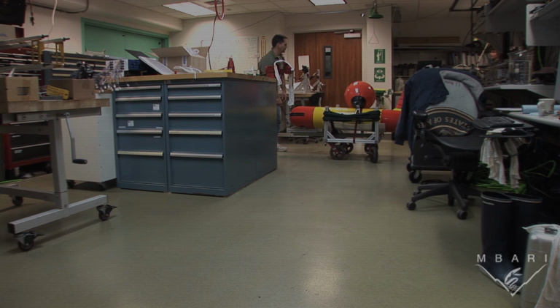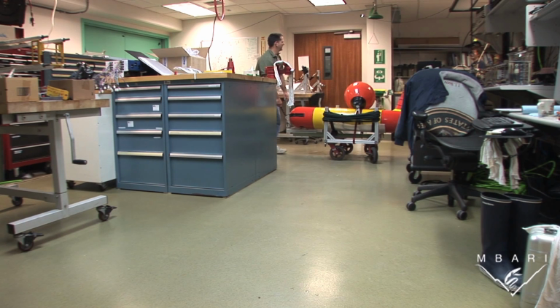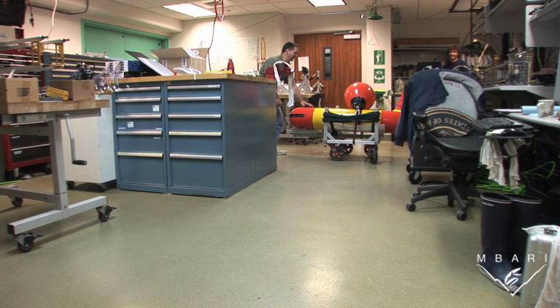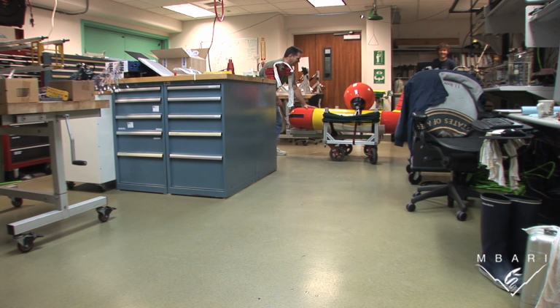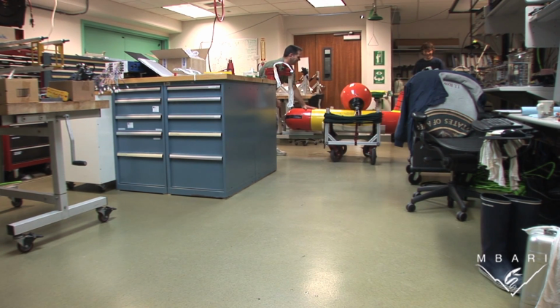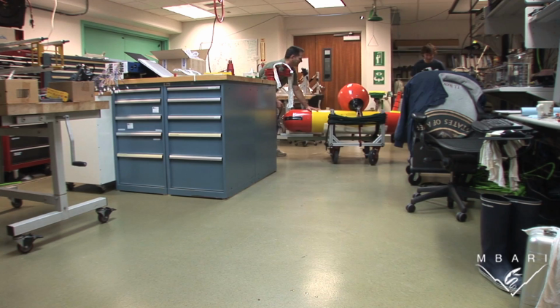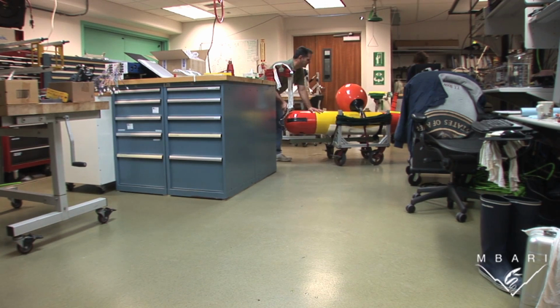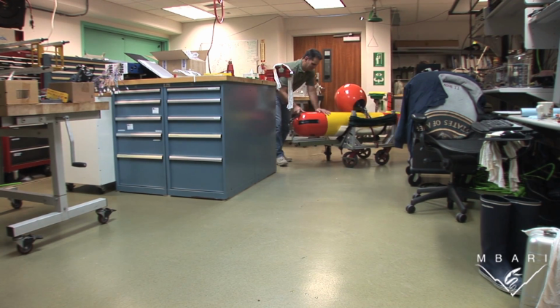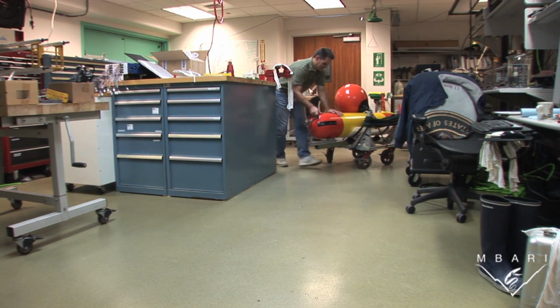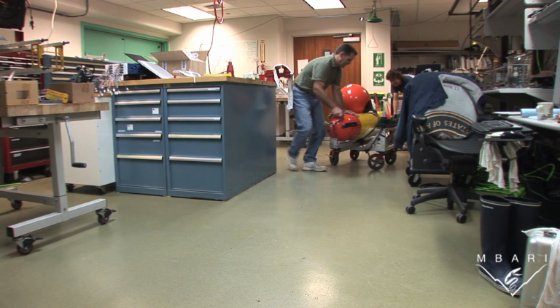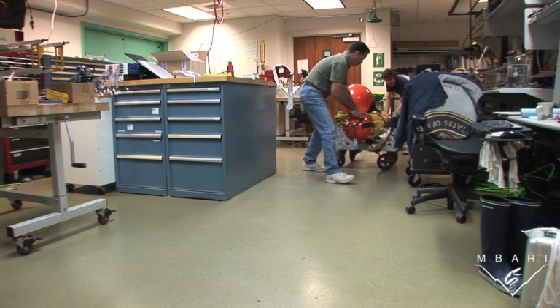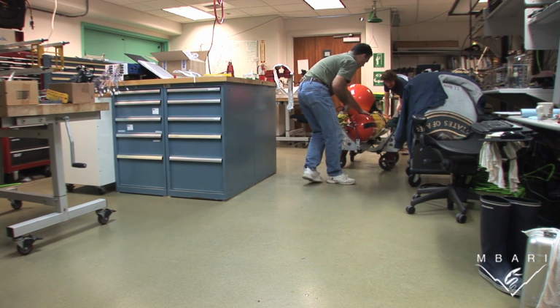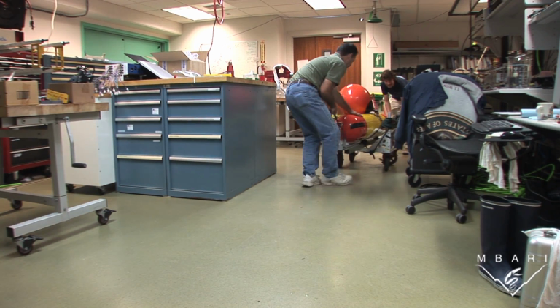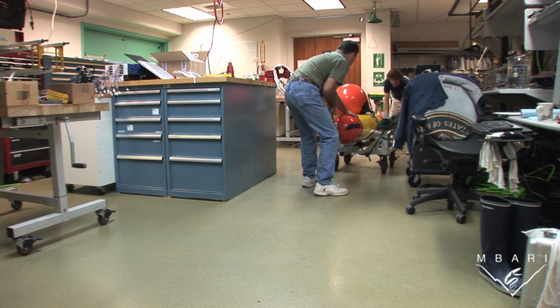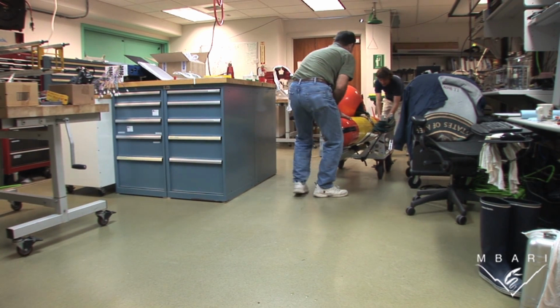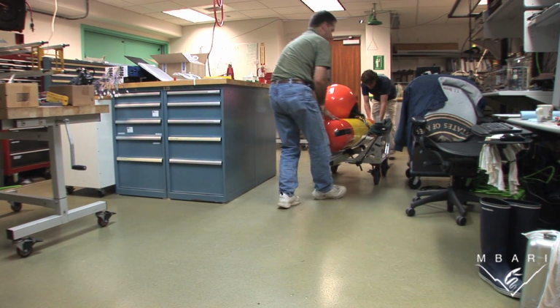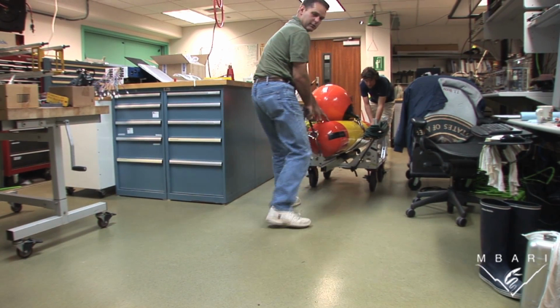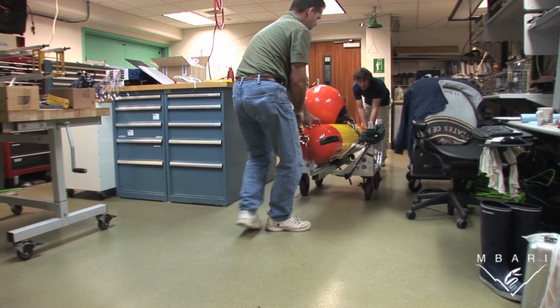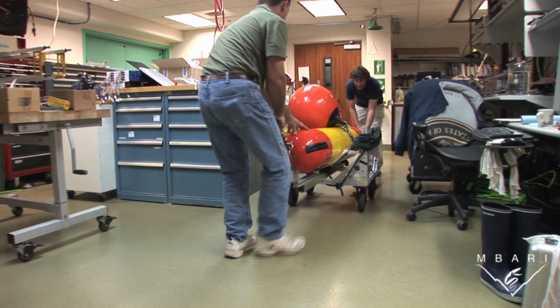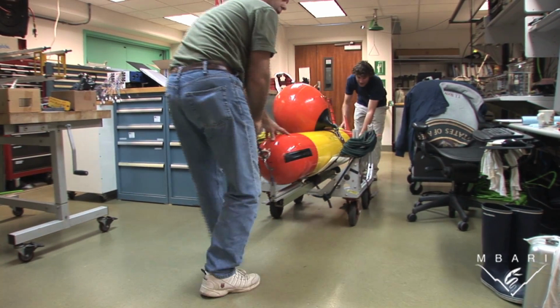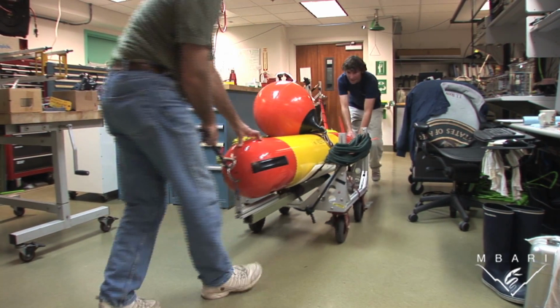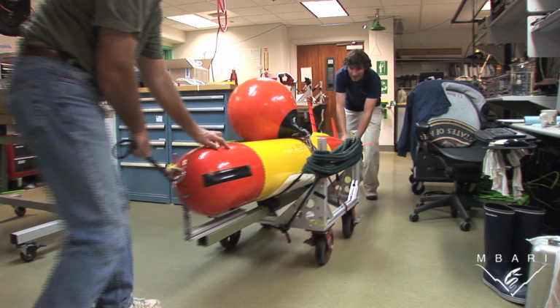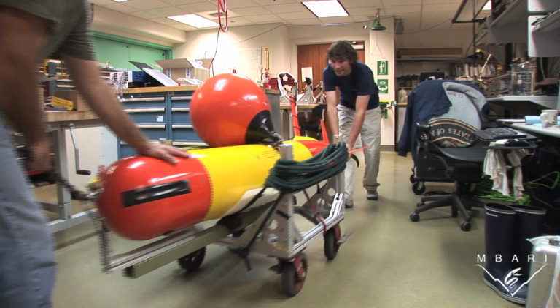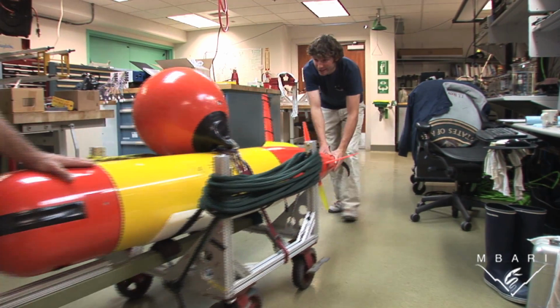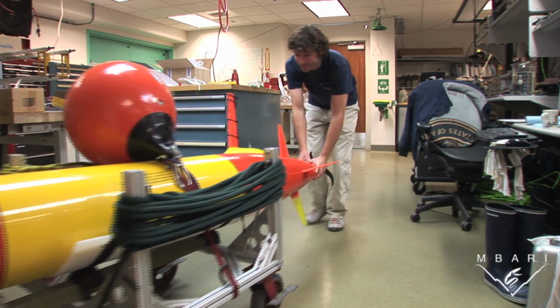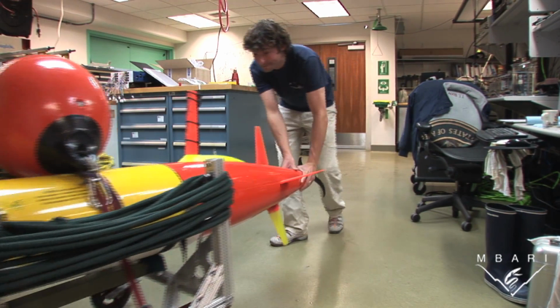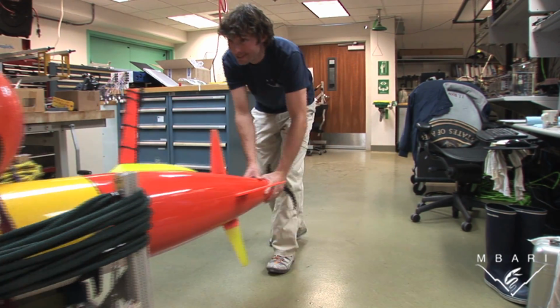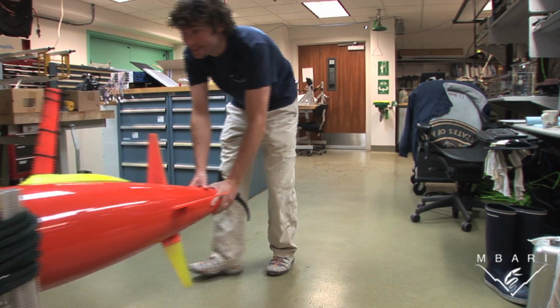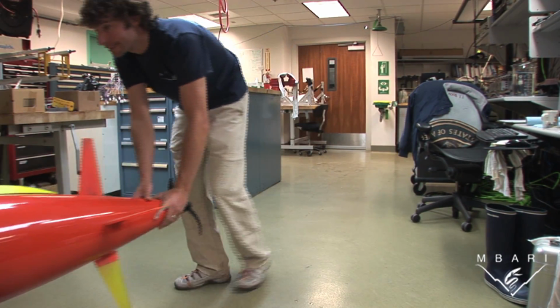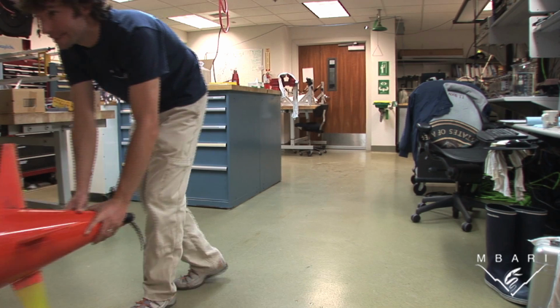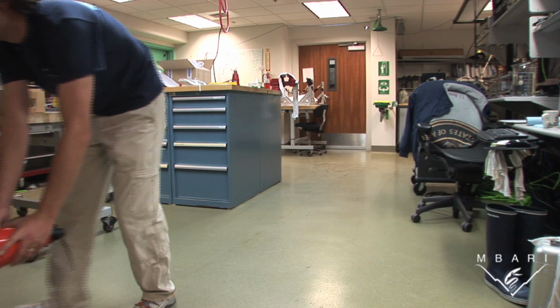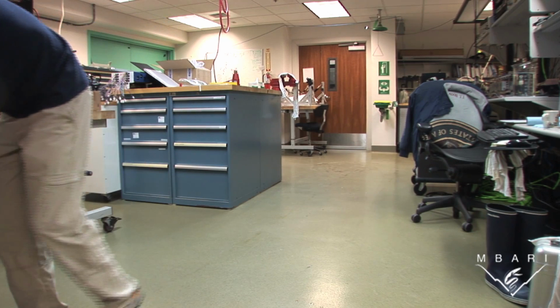Tethys is a new breed of underwater robot developed at the Monterey Bay Aquarium Research Institute. Tethys is an autonomous underwater vehicle, or AUV. AUVs are programmed at the surface, then released to follow a path beneath the ocean, collecting data as they go.